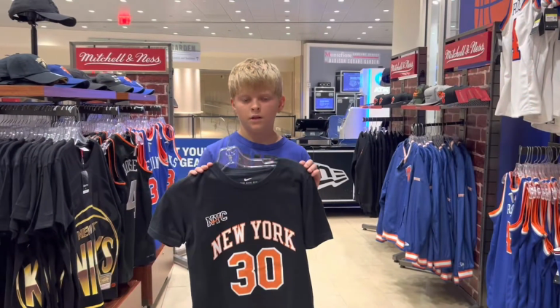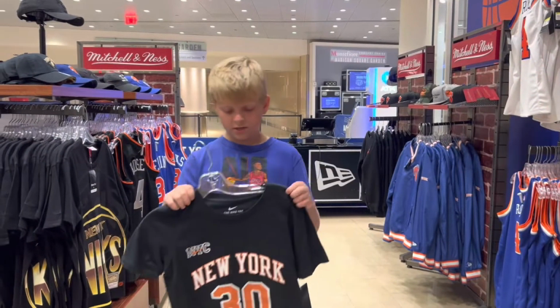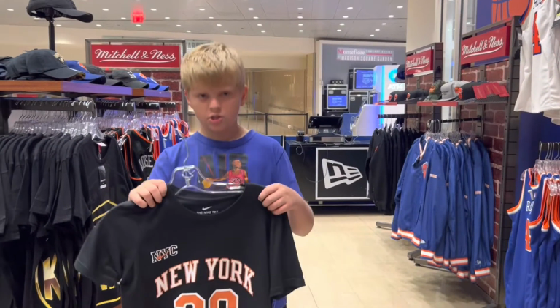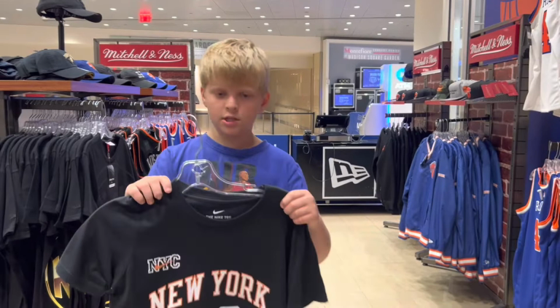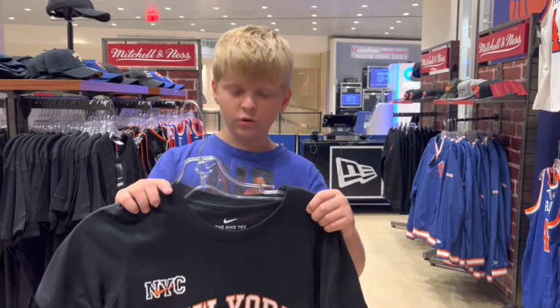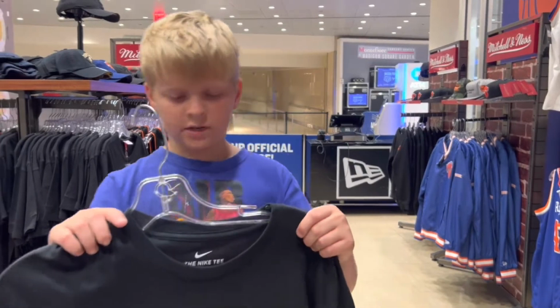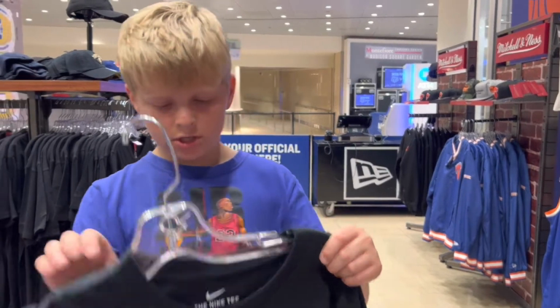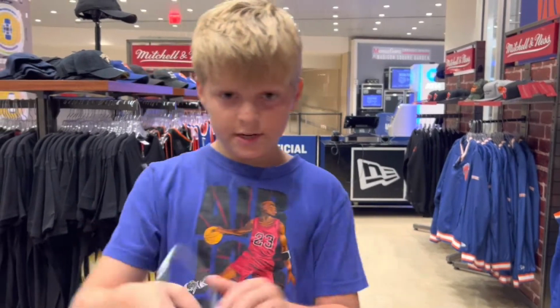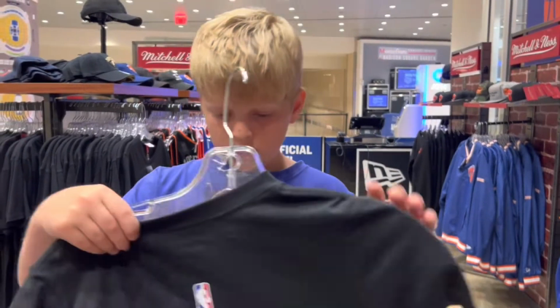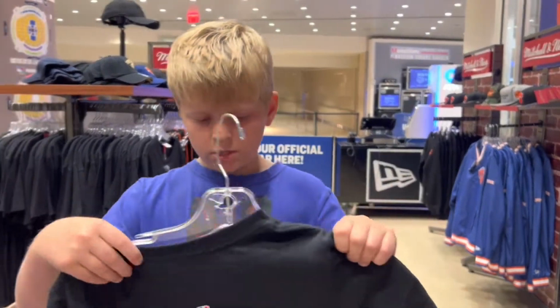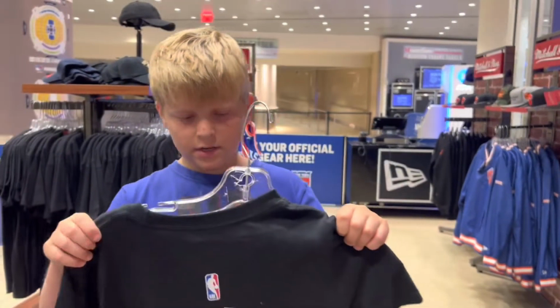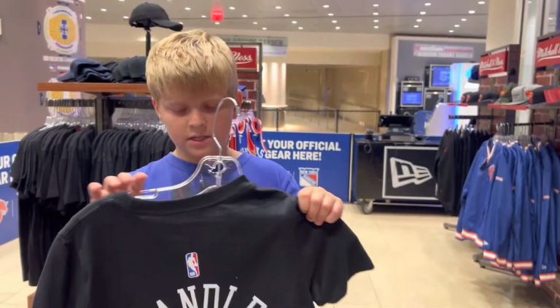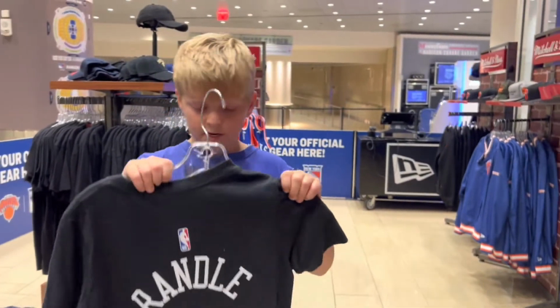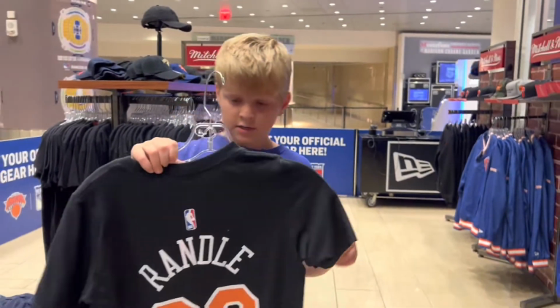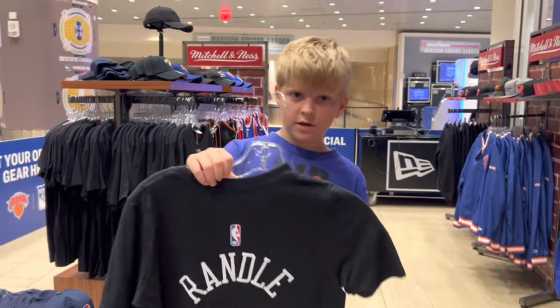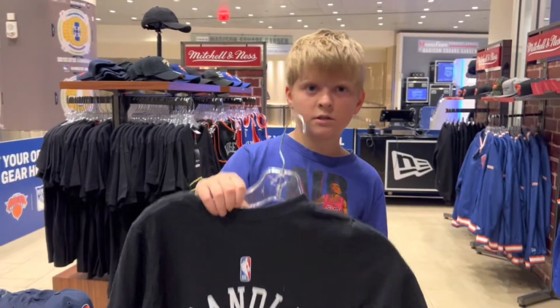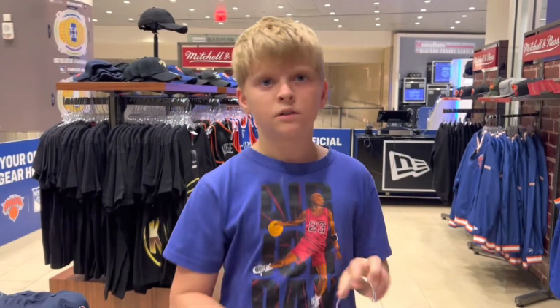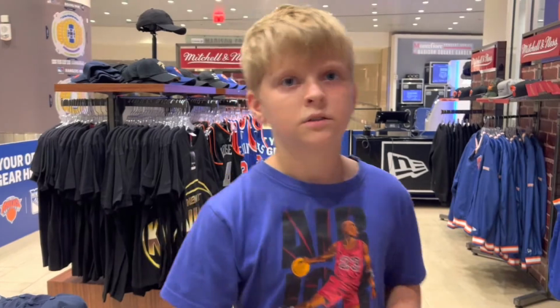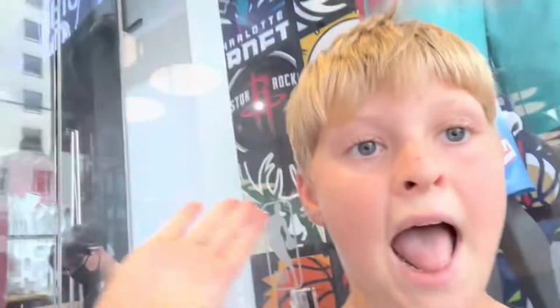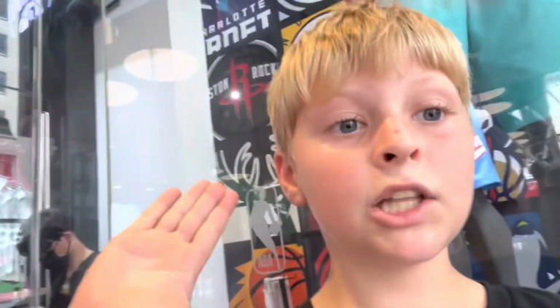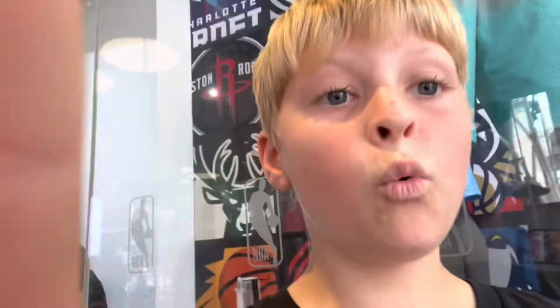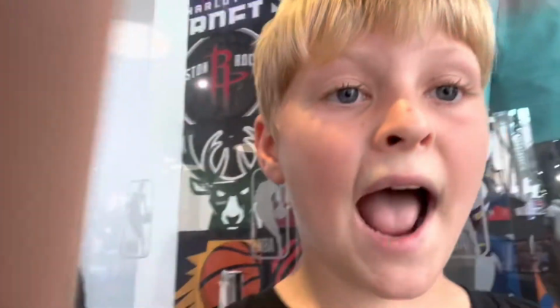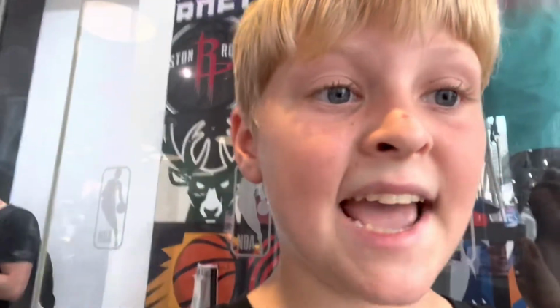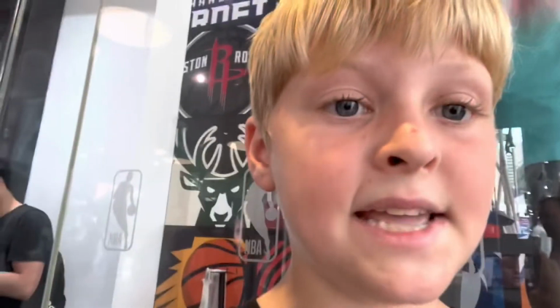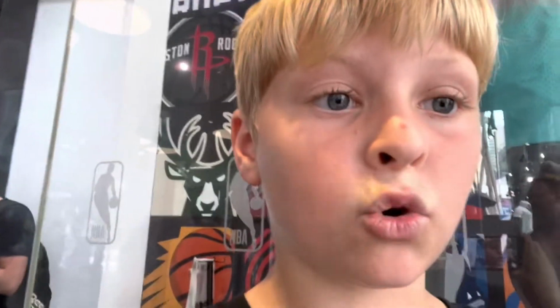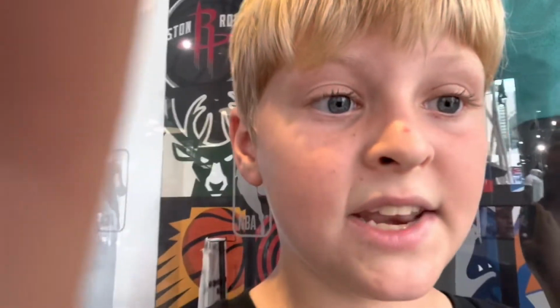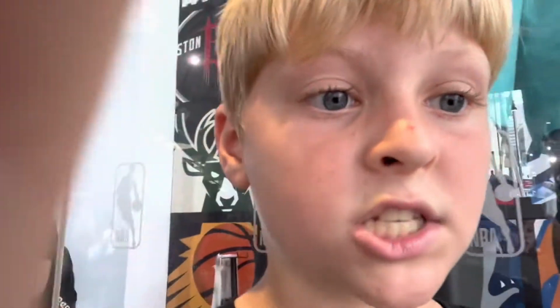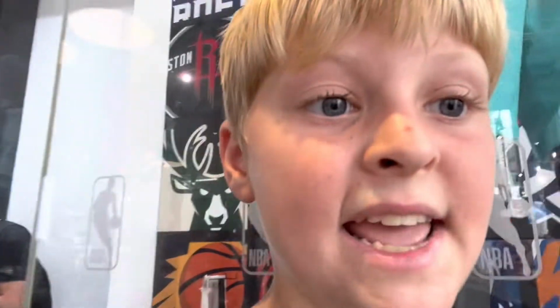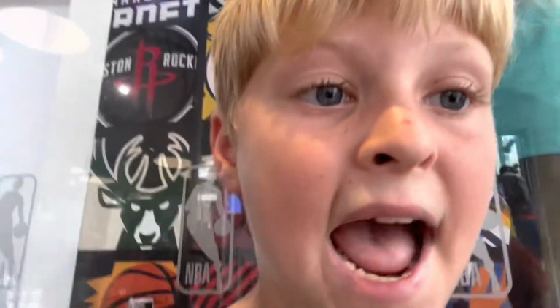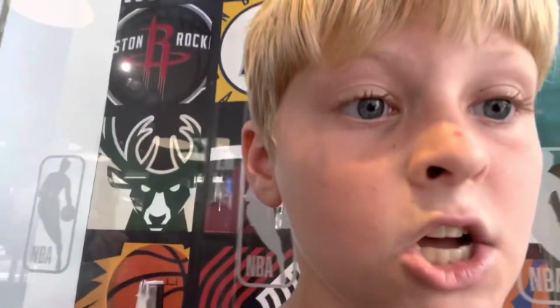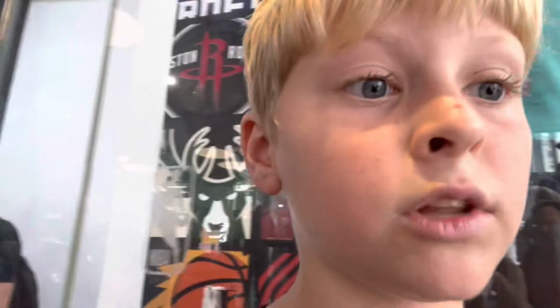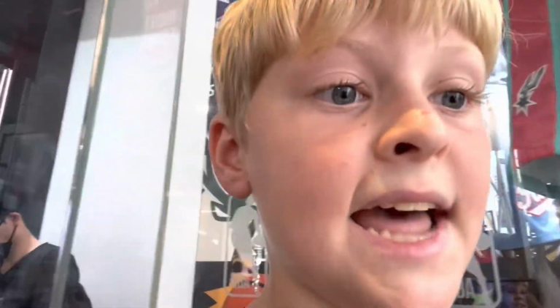We're going to get this jersey — it's a Julius Randle jersey, it's really nice, and we're going to get it because it's only 30 bucks. We're at the NBA store in New York City, in Manhattan, so let's get it.